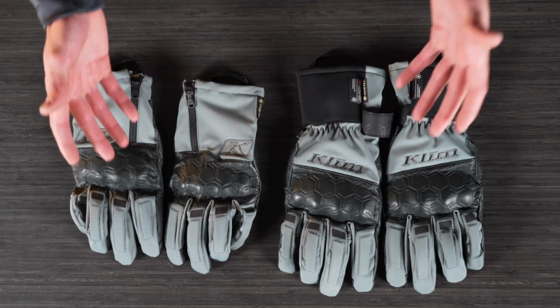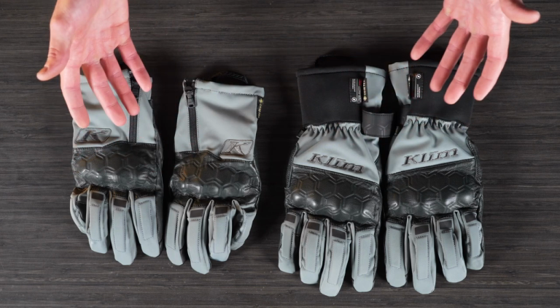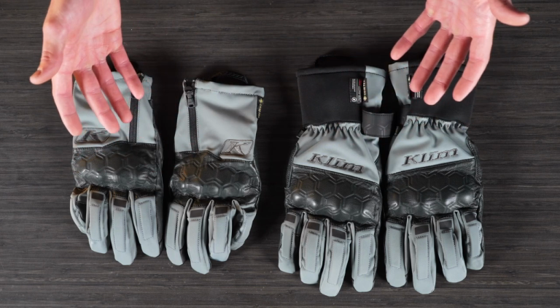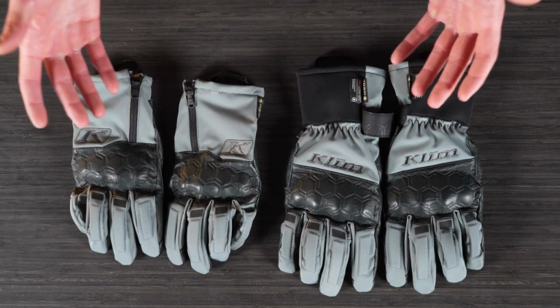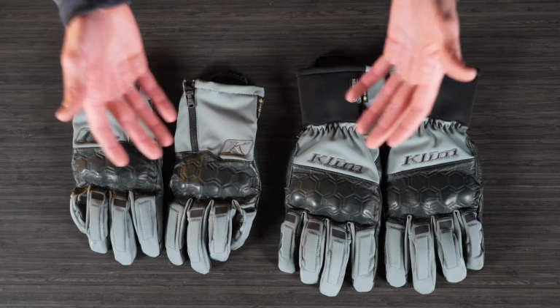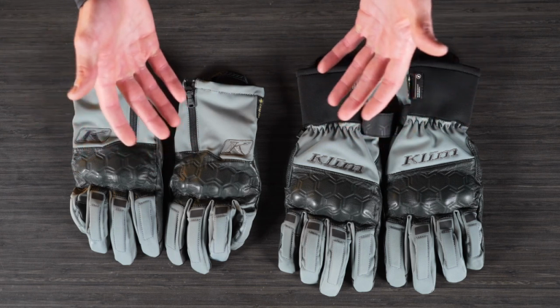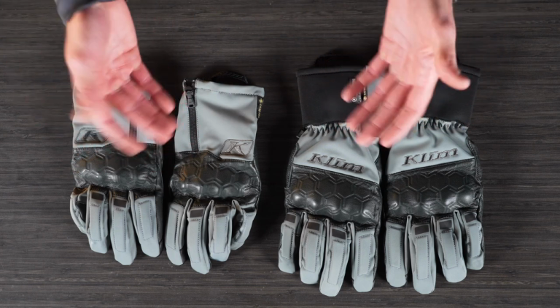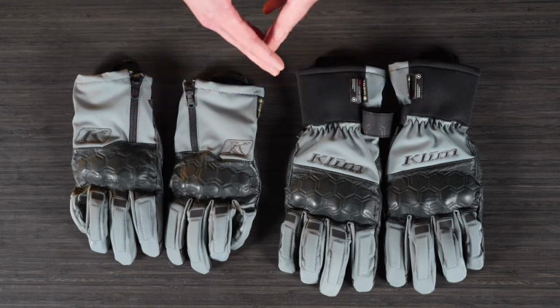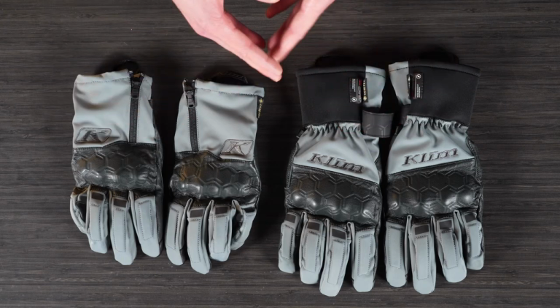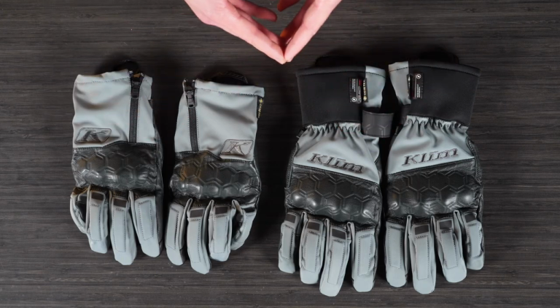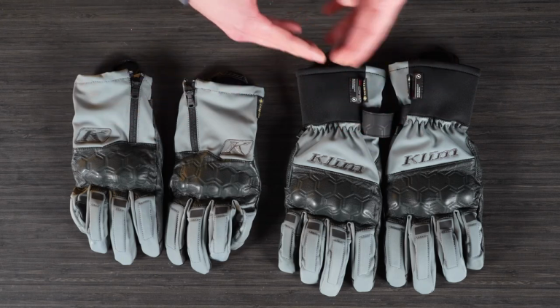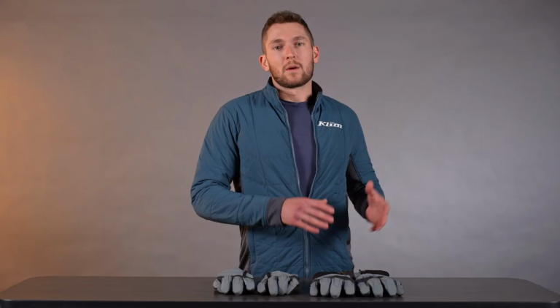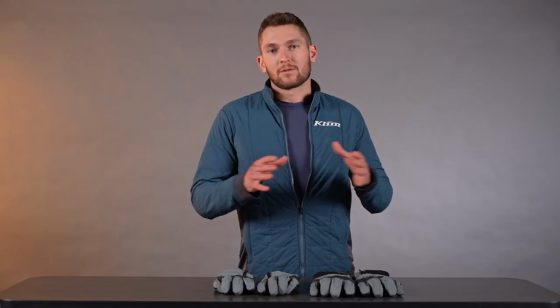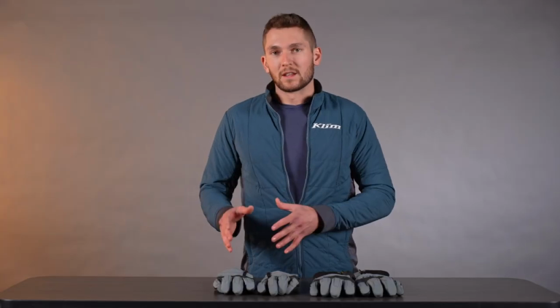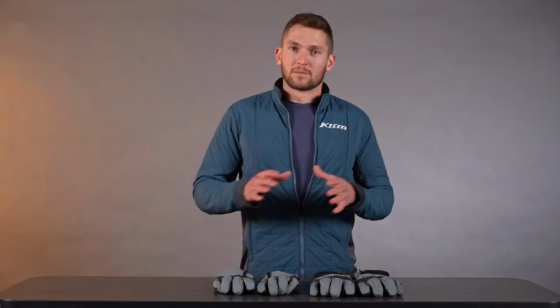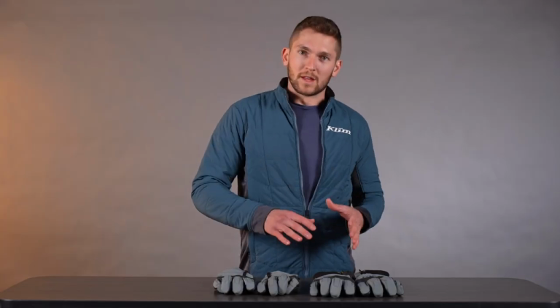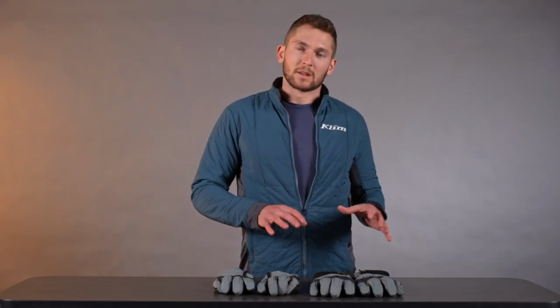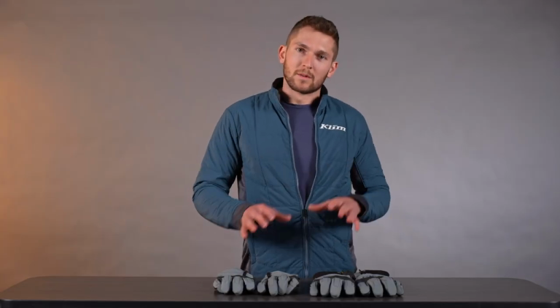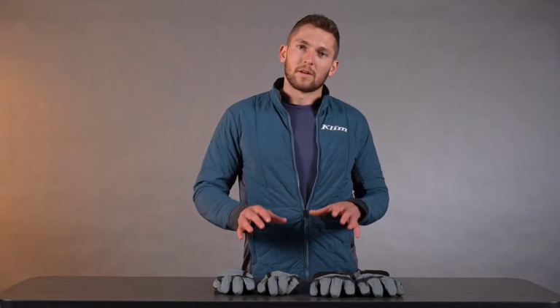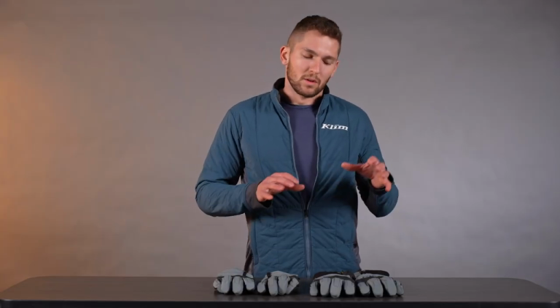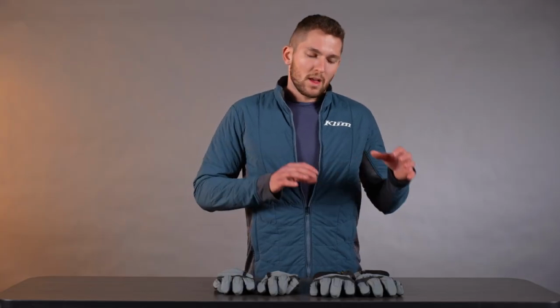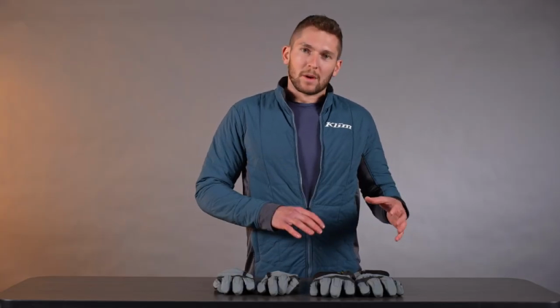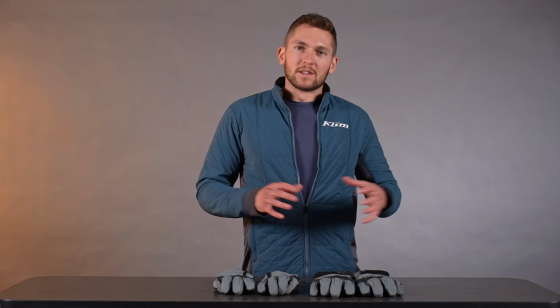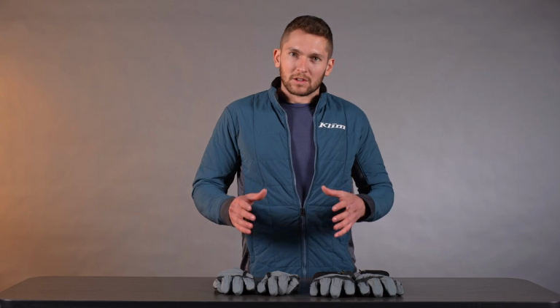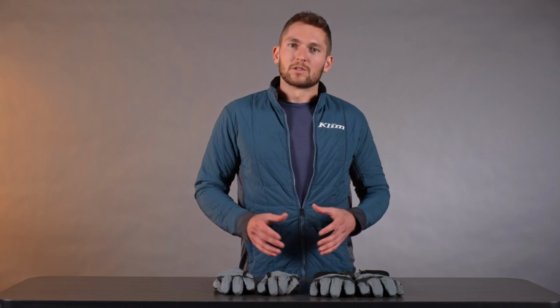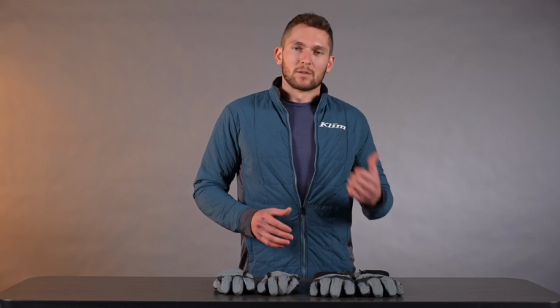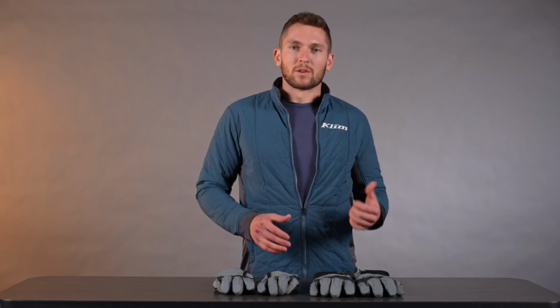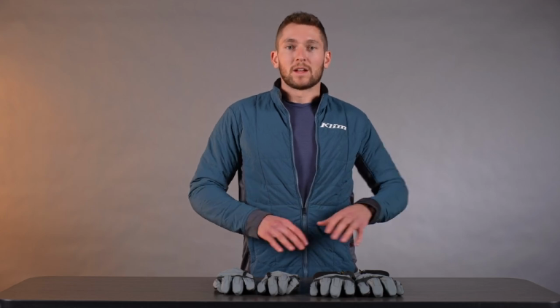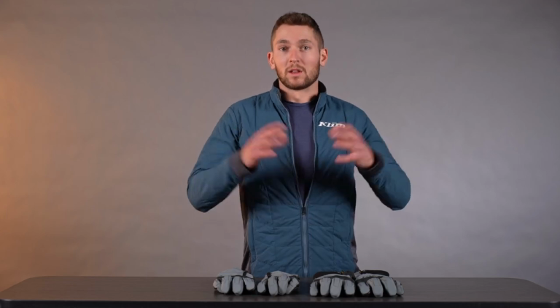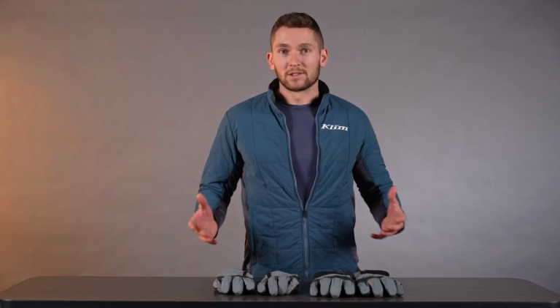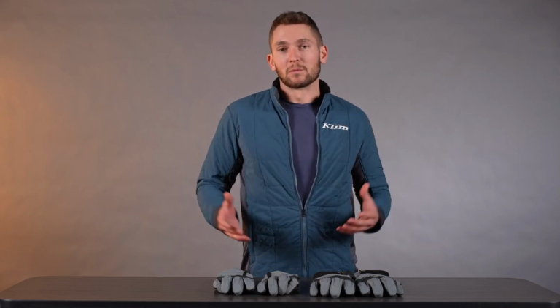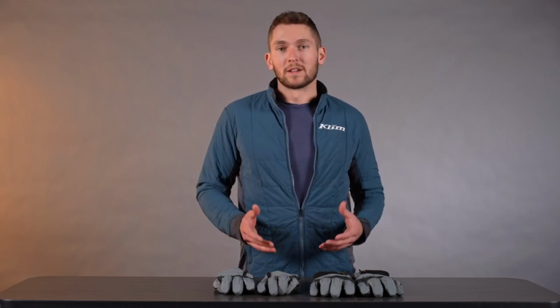The big story here is they were really popular, really solid gloves before. Now we're just refining them and improving them to make them a little bit more comfortable, better, and easier to use than they were before, so we're not totally redesigning the wheel here.